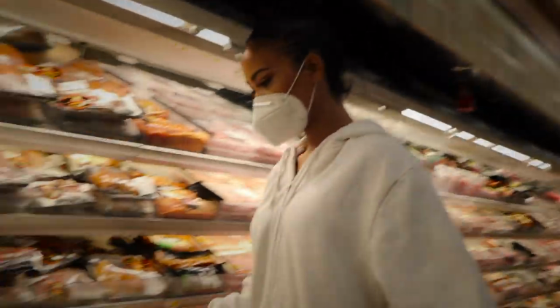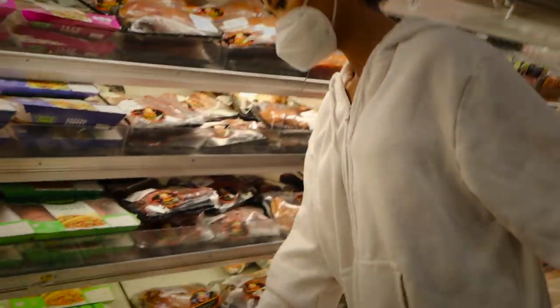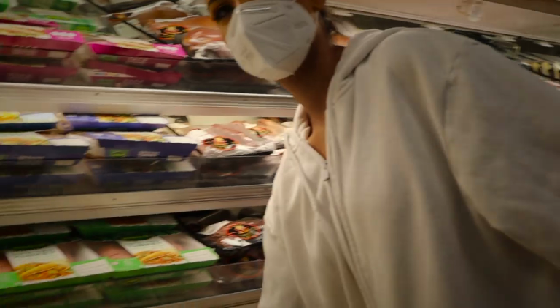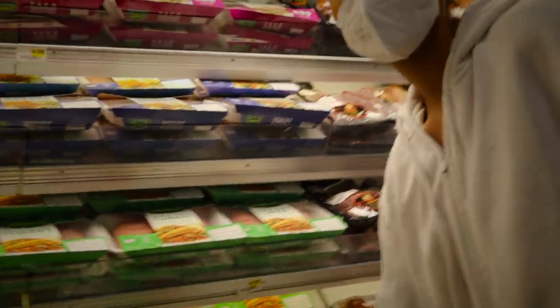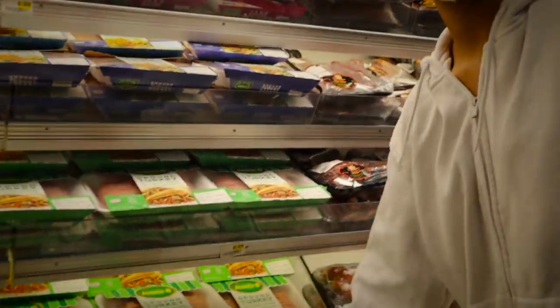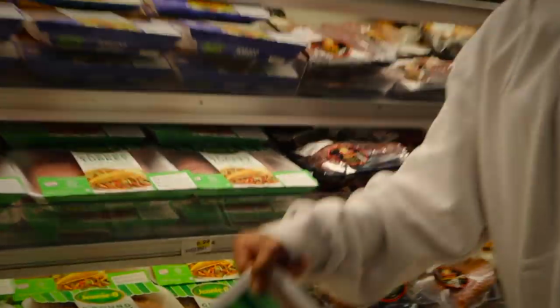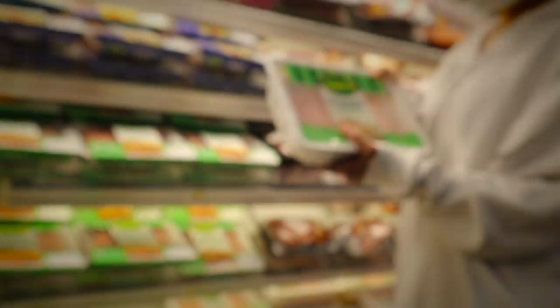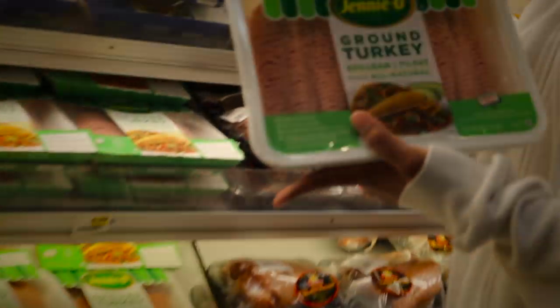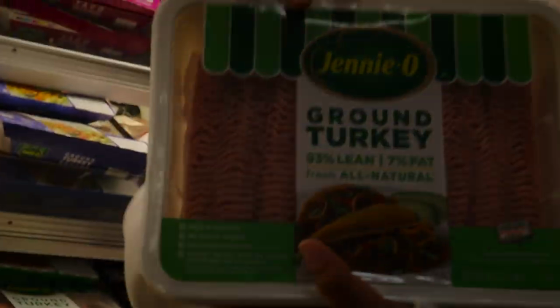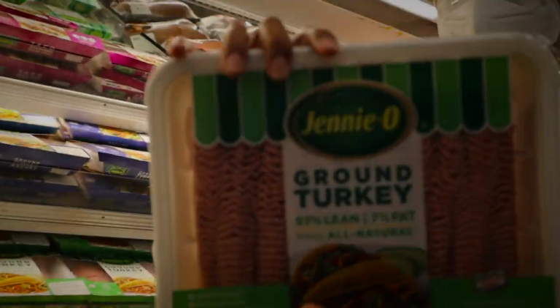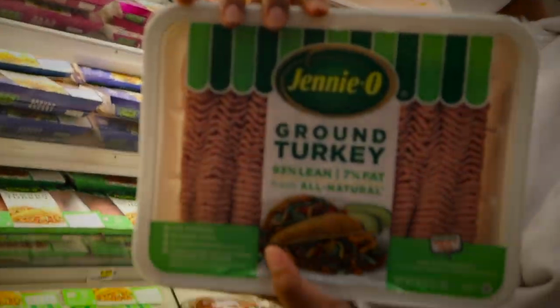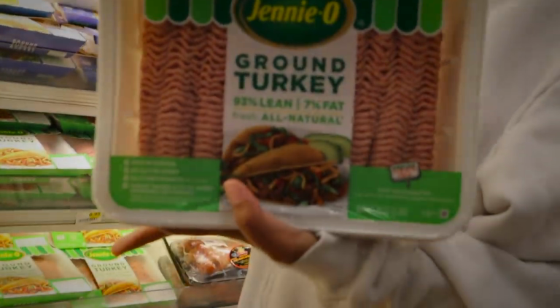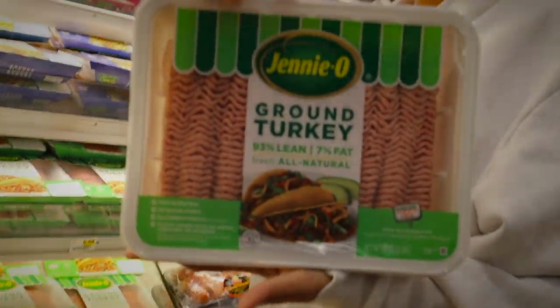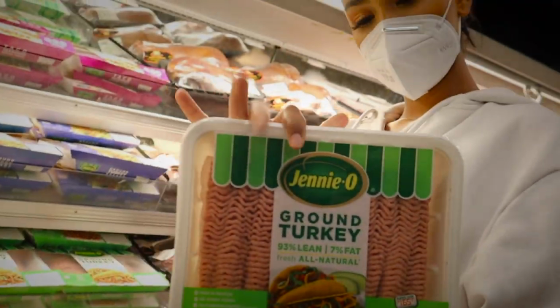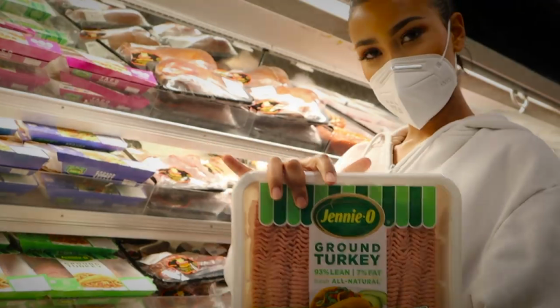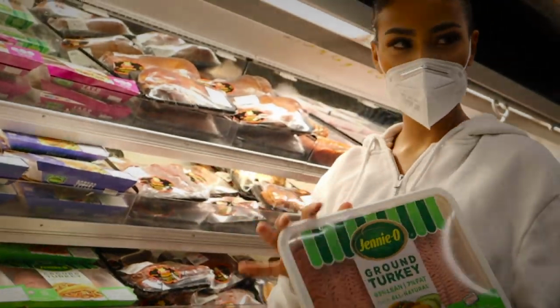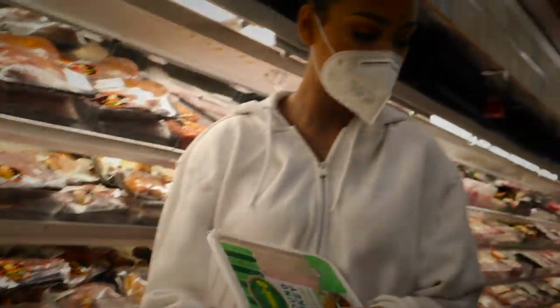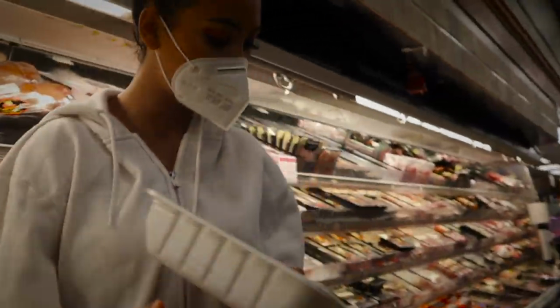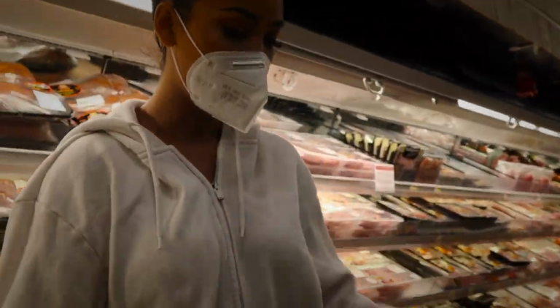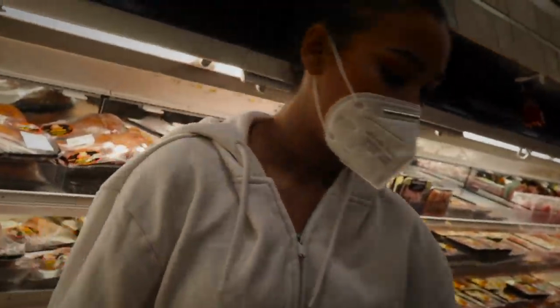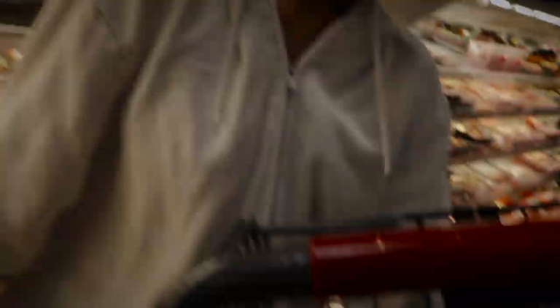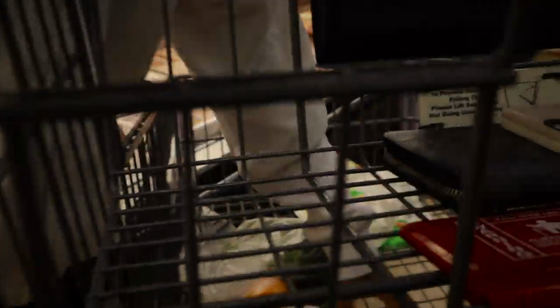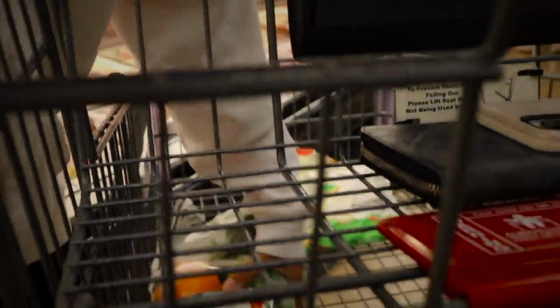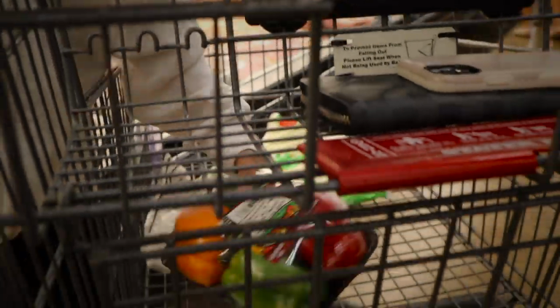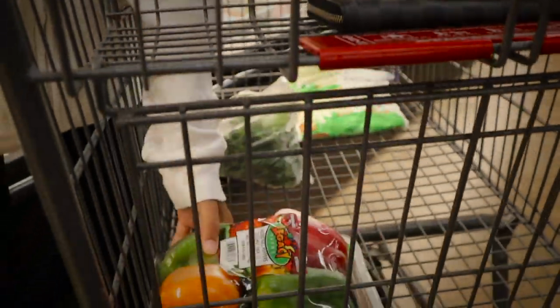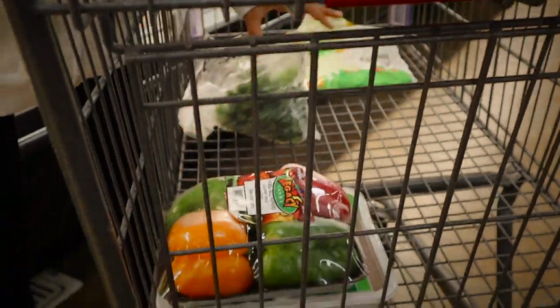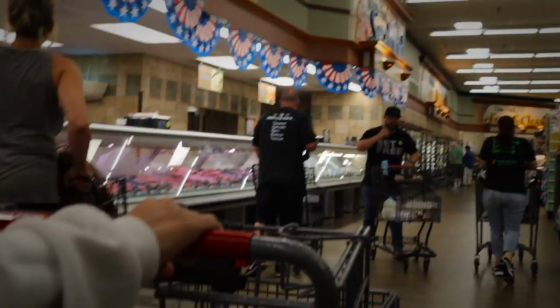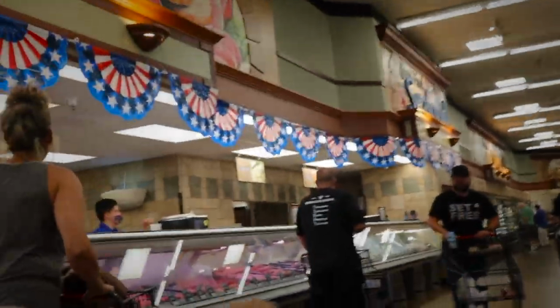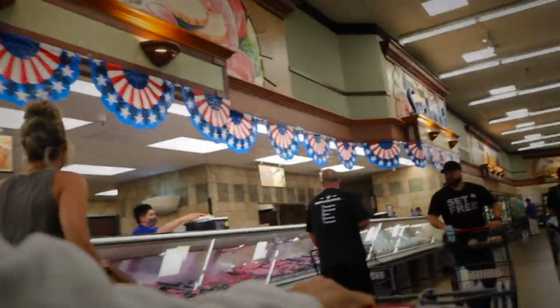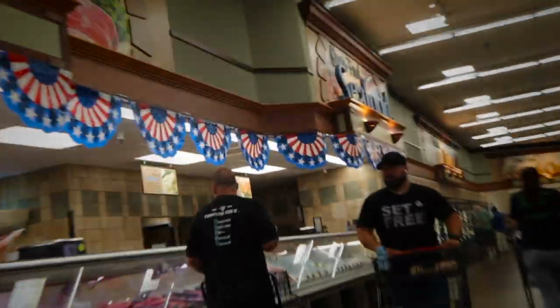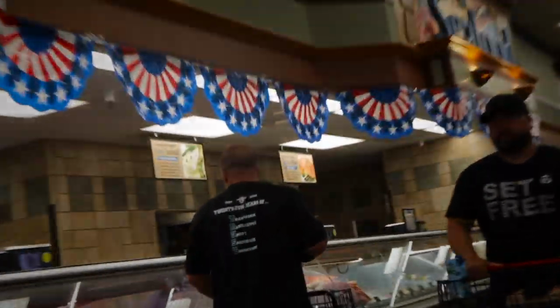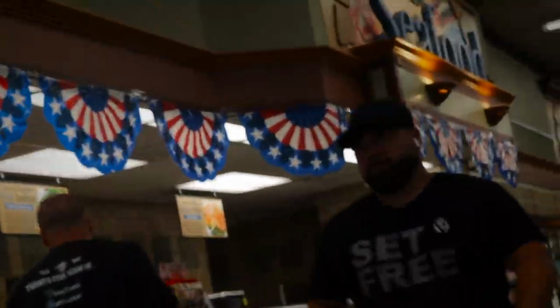Next we're getting this big old ground turkey — nice, super bomb. We only eat white meat over here, no red meat.